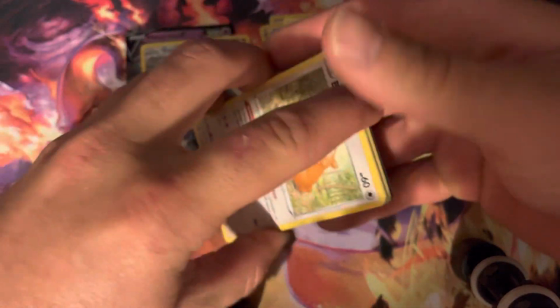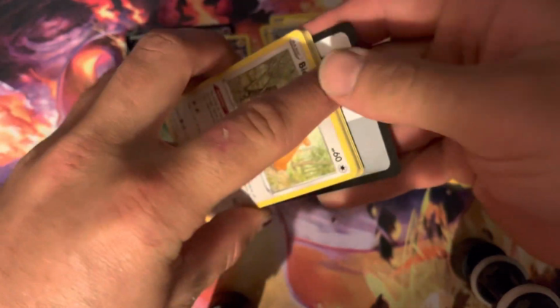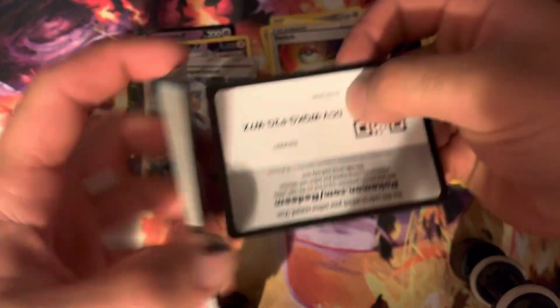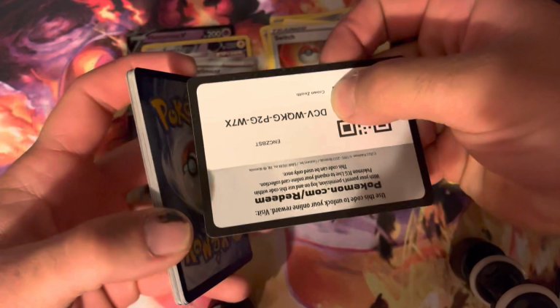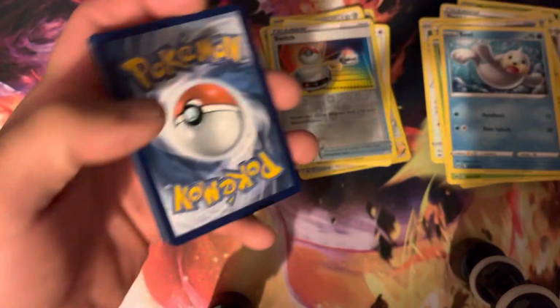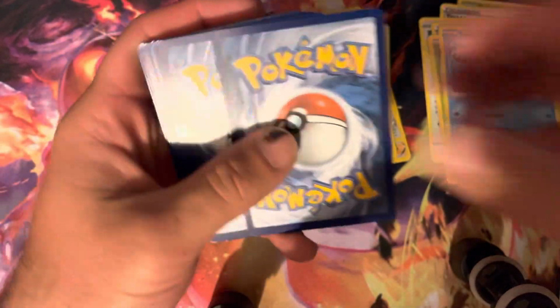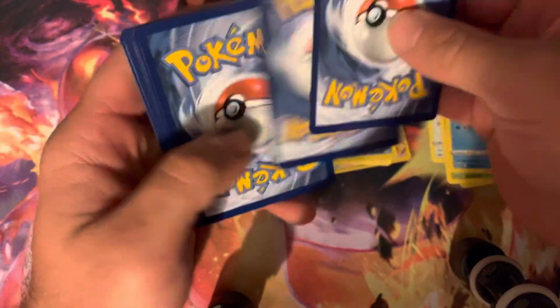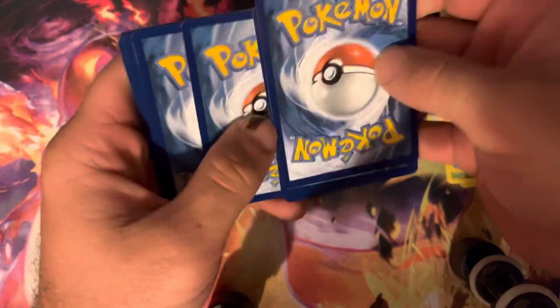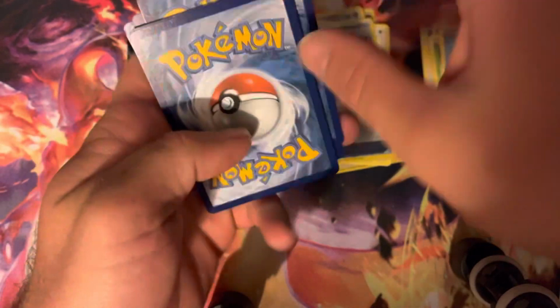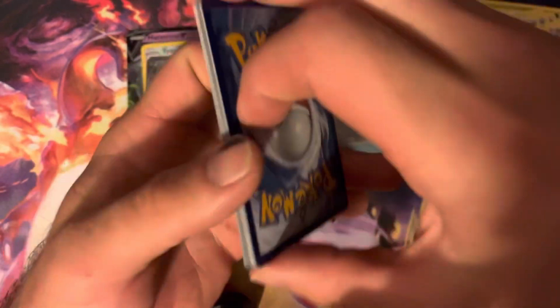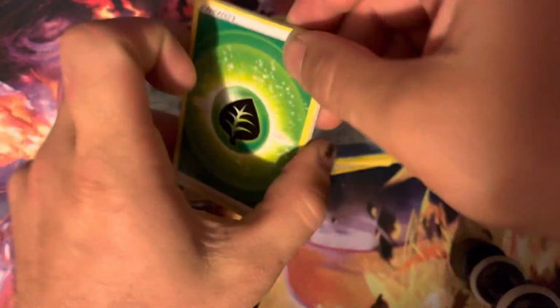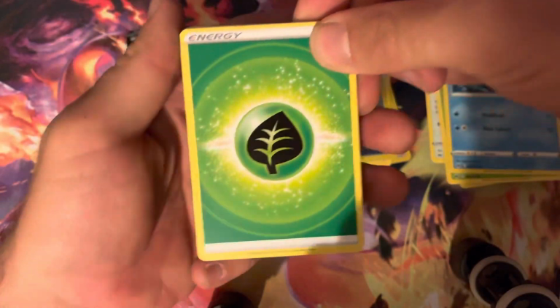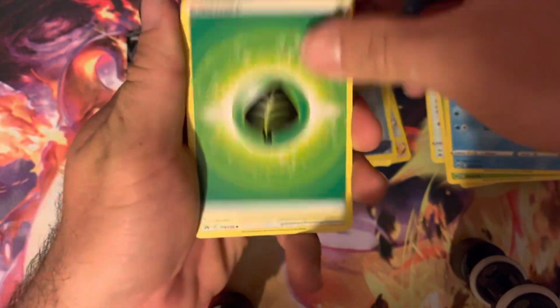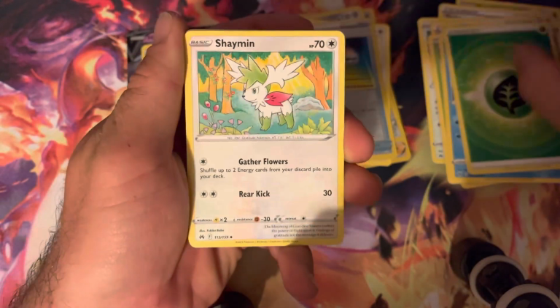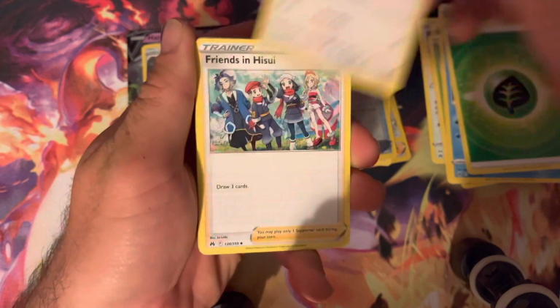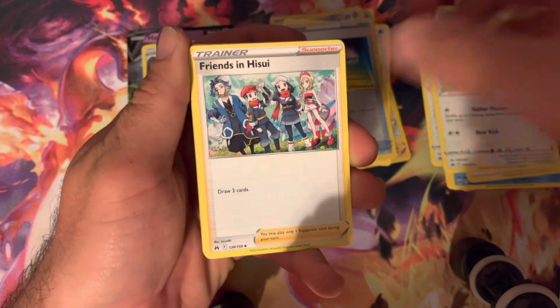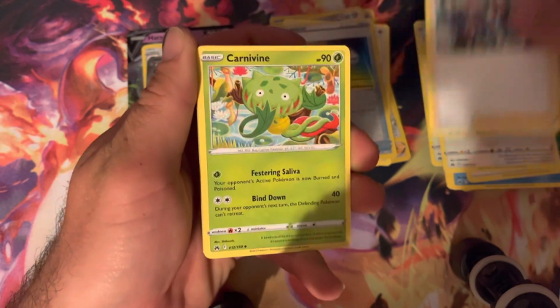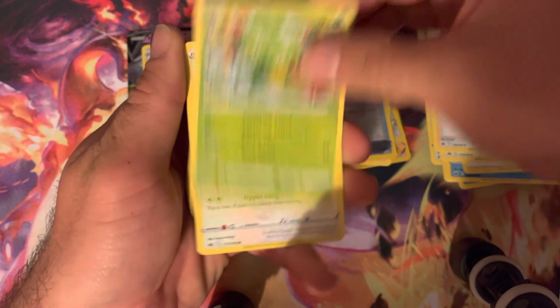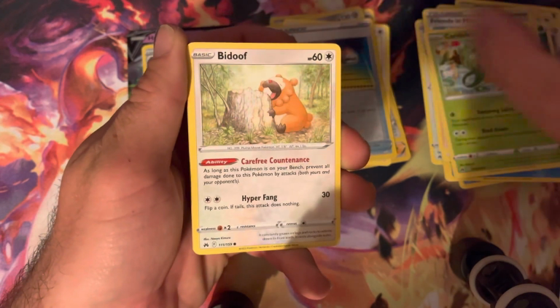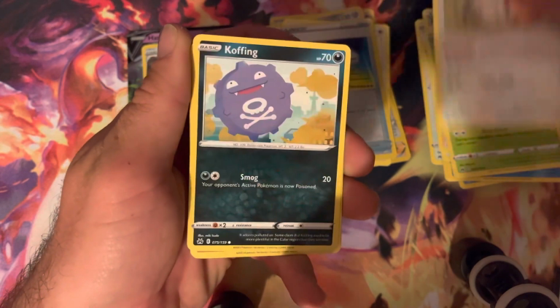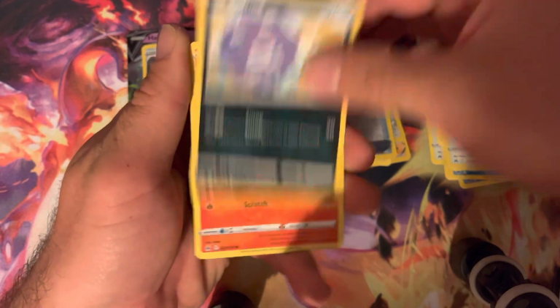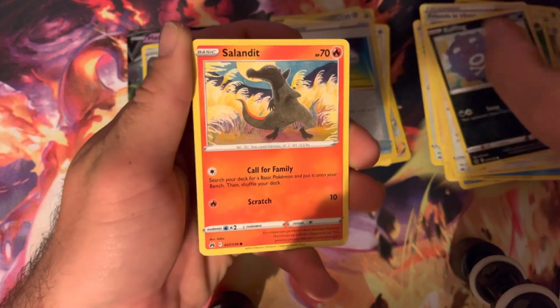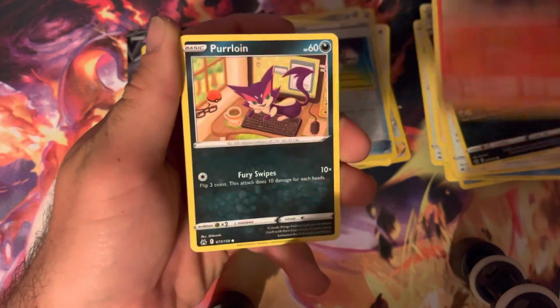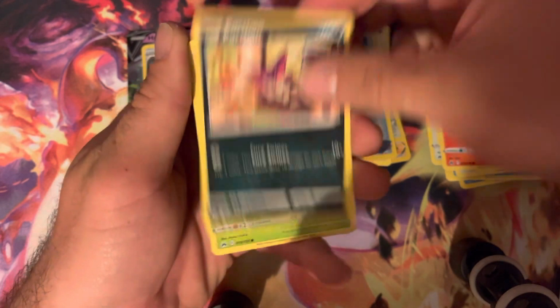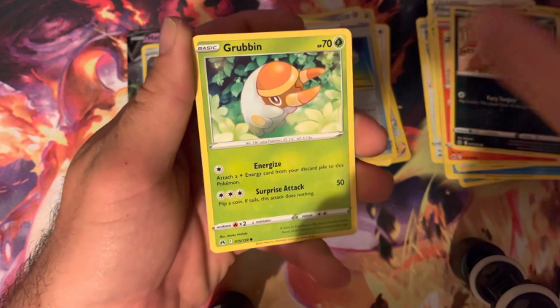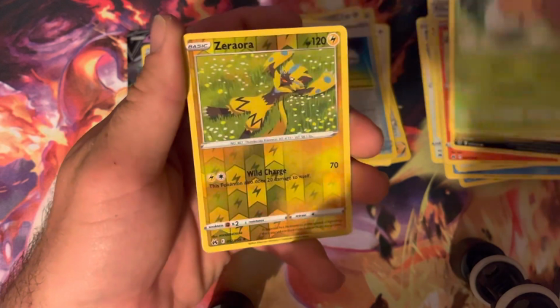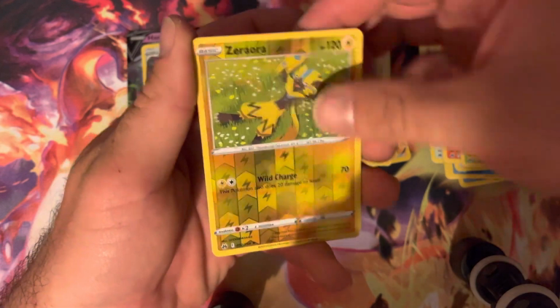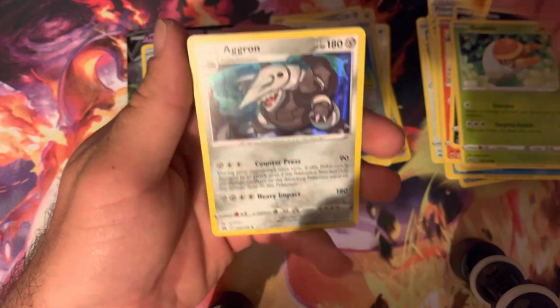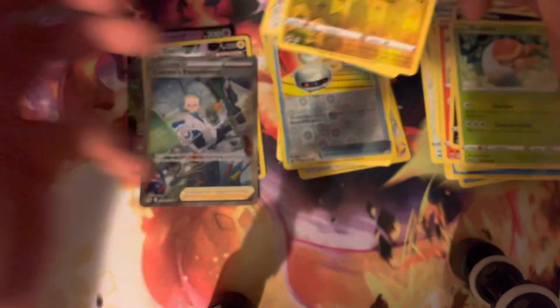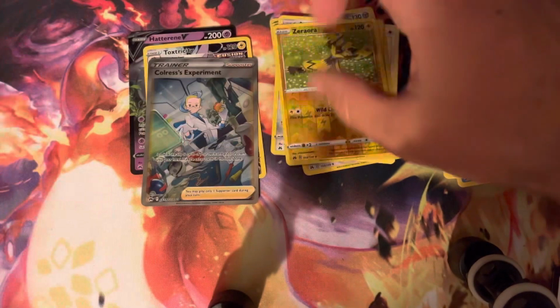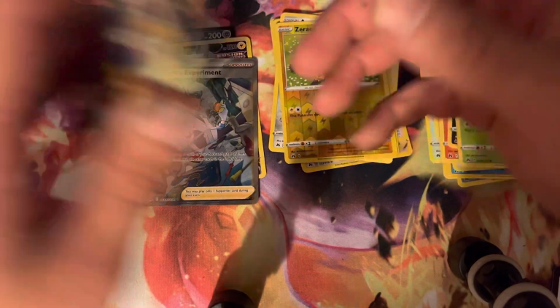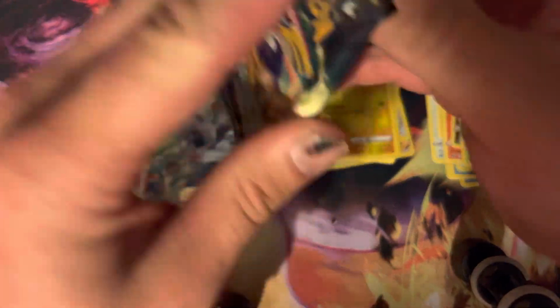I've been able to find some Crown Zenith lately, so it's definitely getting pretty easy to find, which is nice. Zaraura, Aggron — come on, we need some good pulls here.